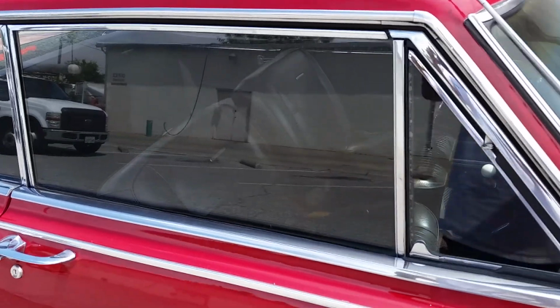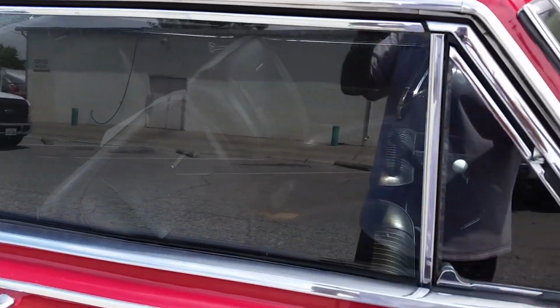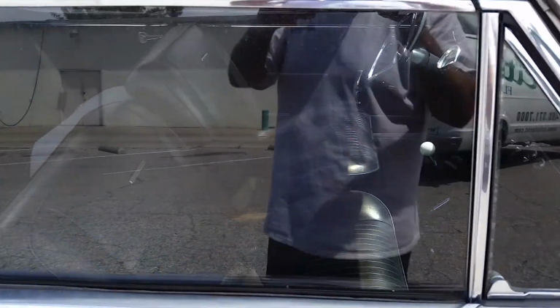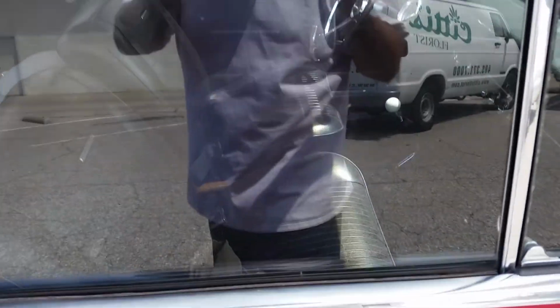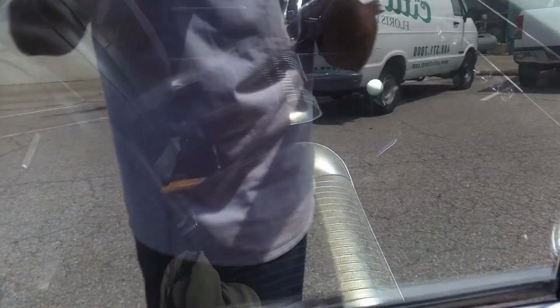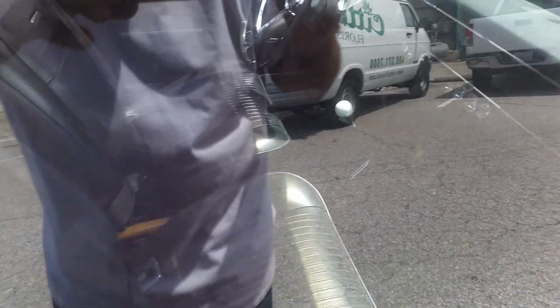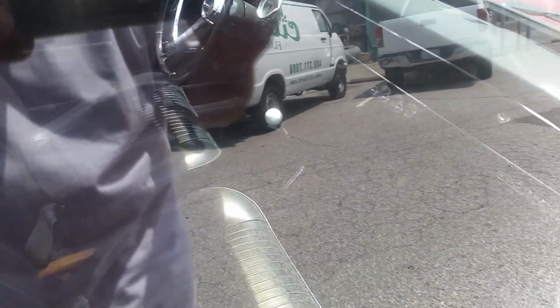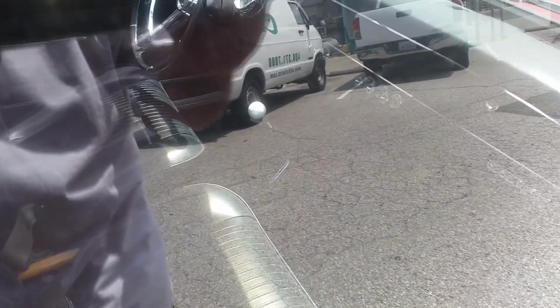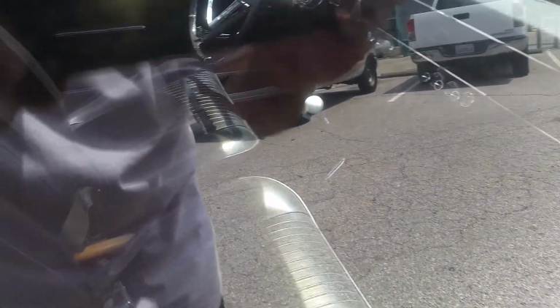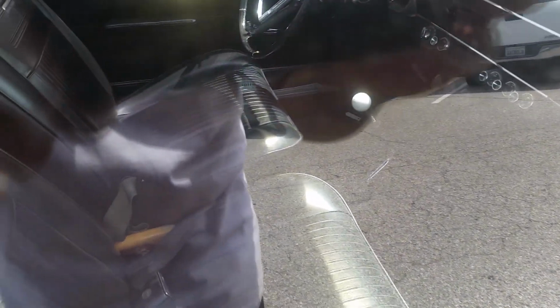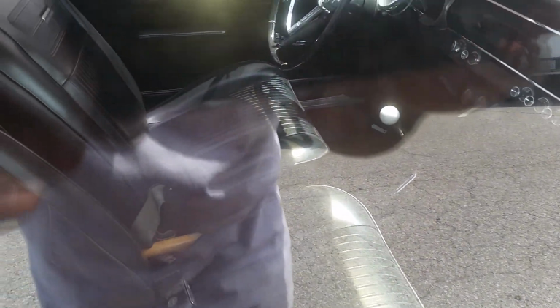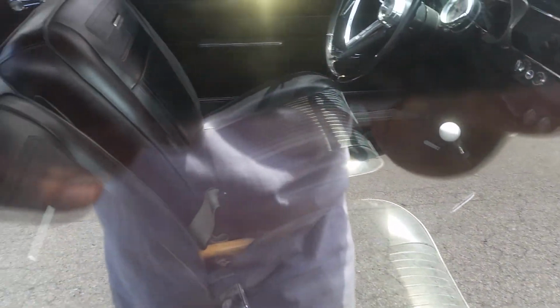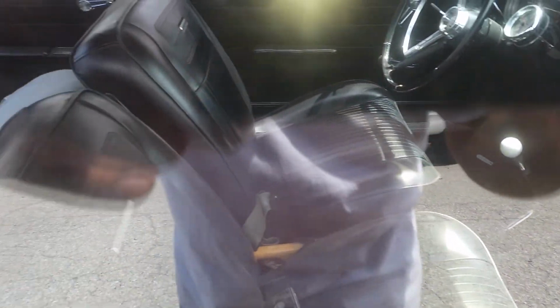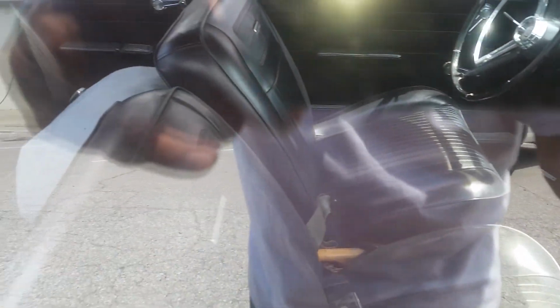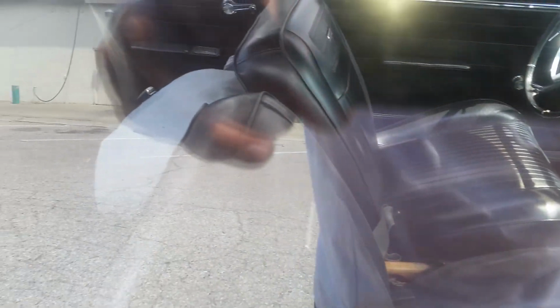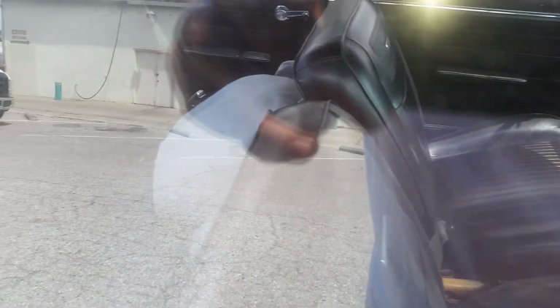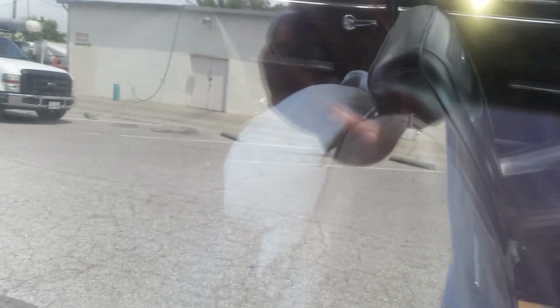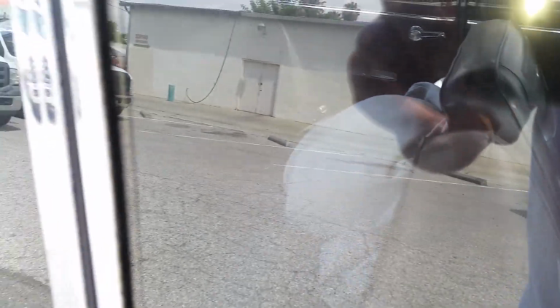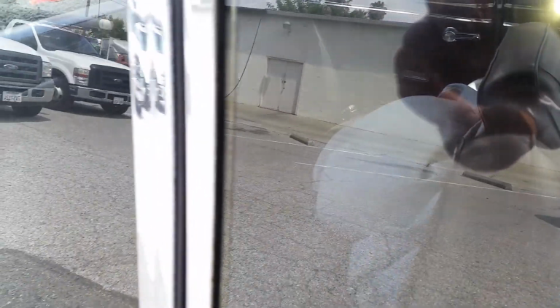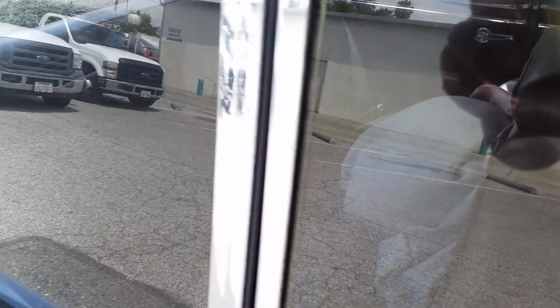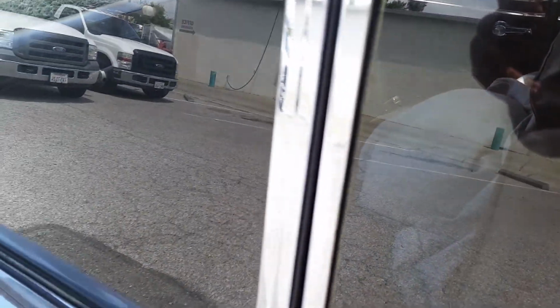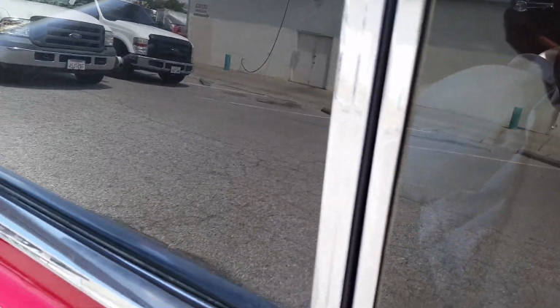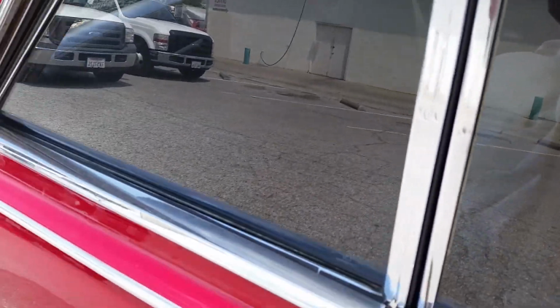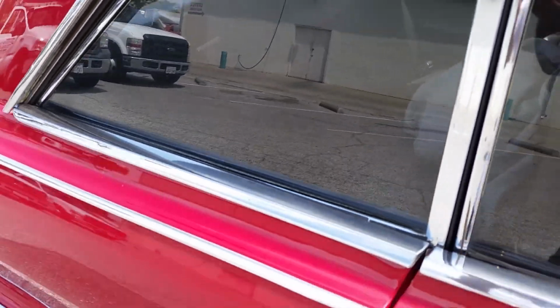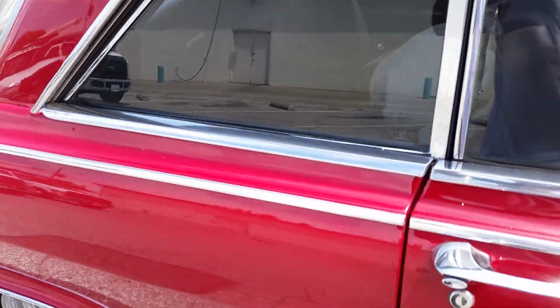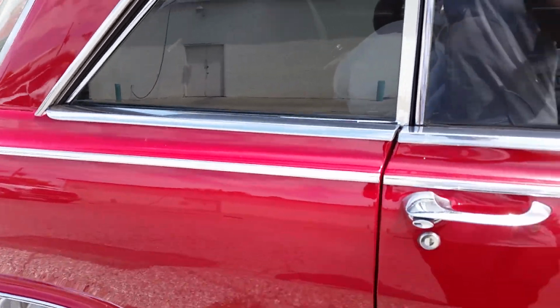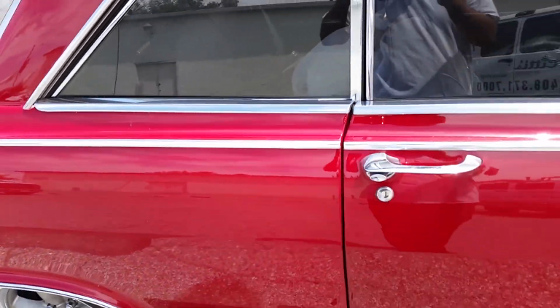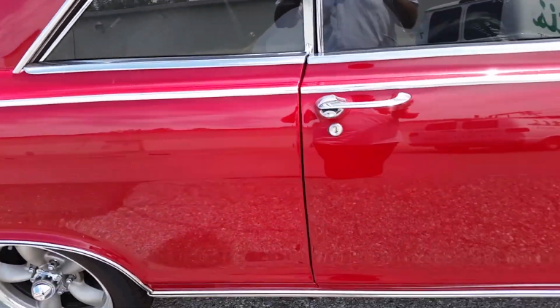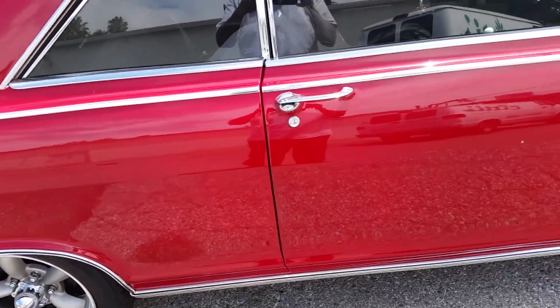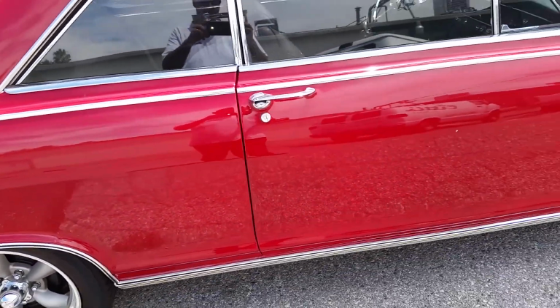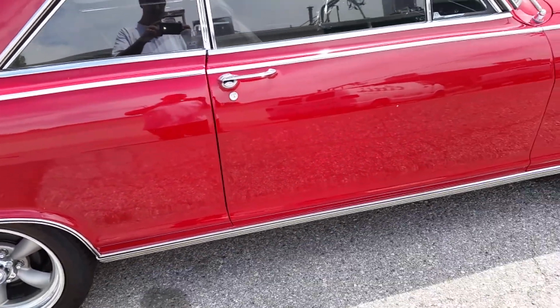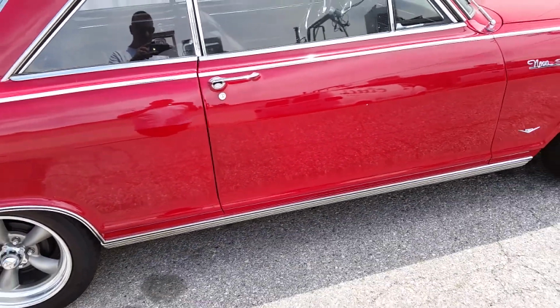Give you guys an inside look. Give you guys a backup view.